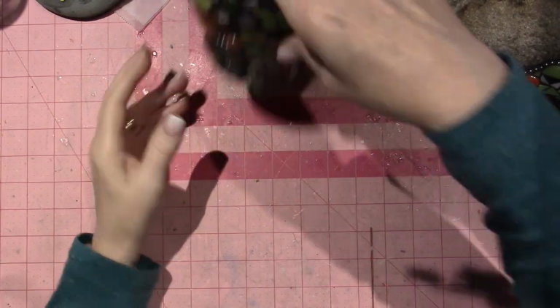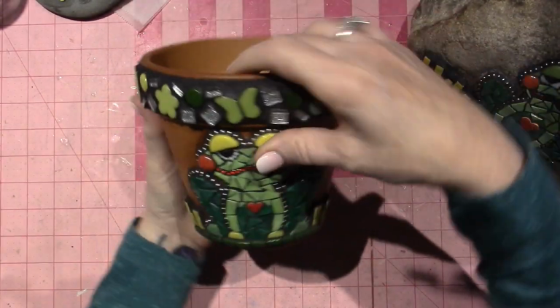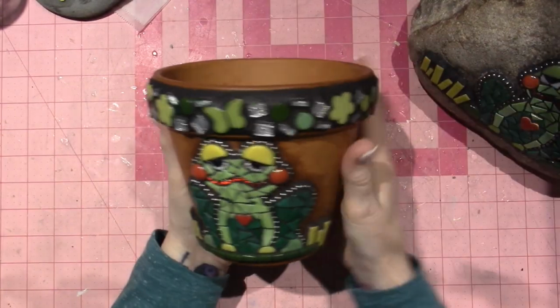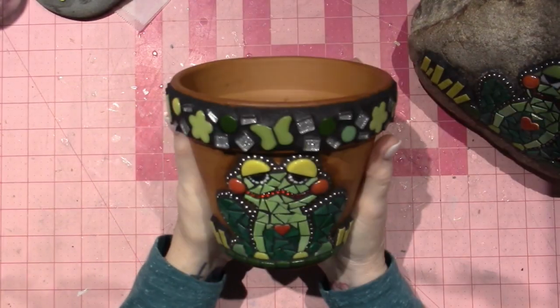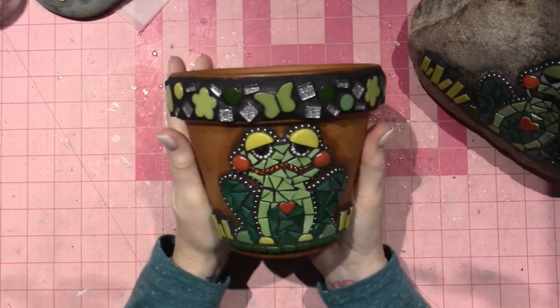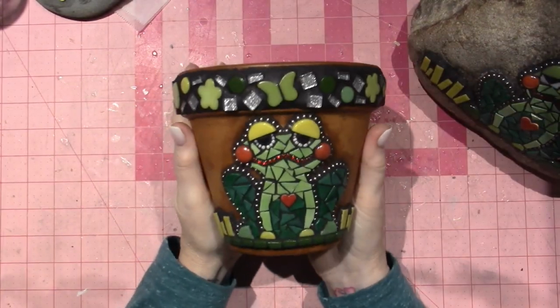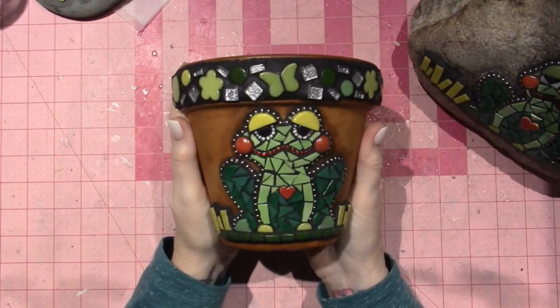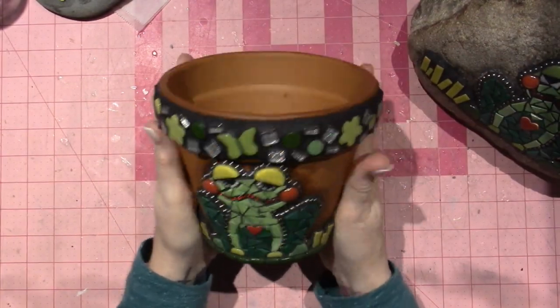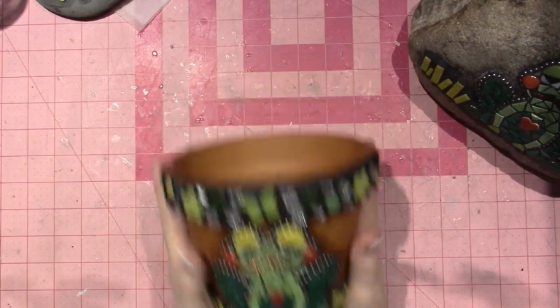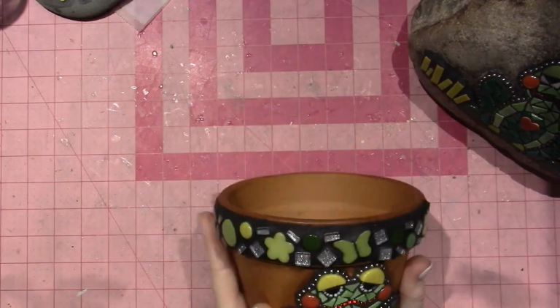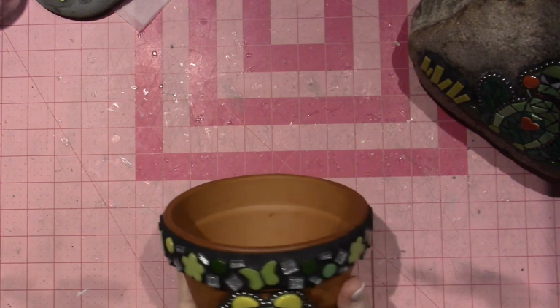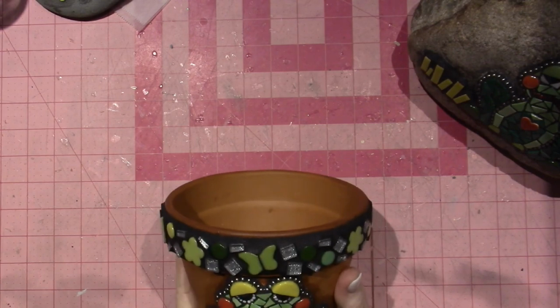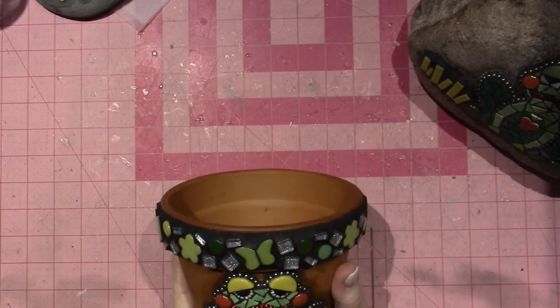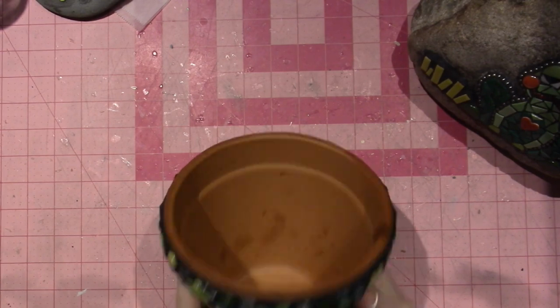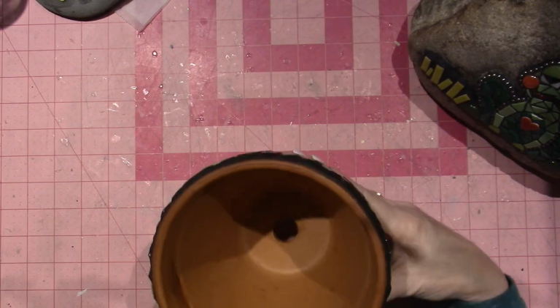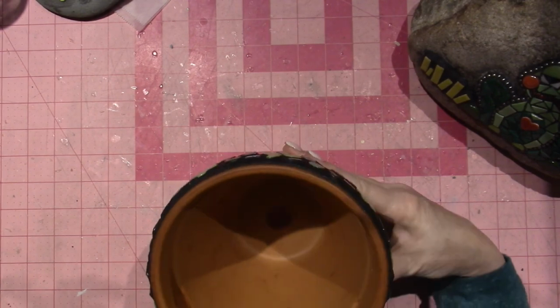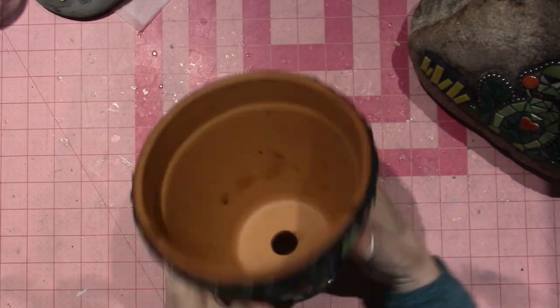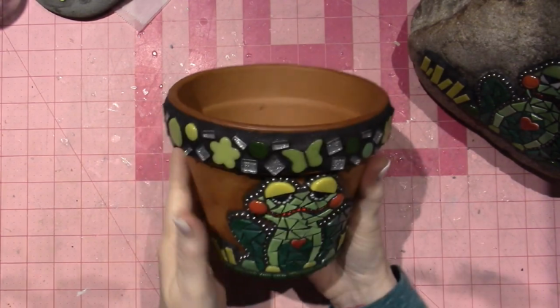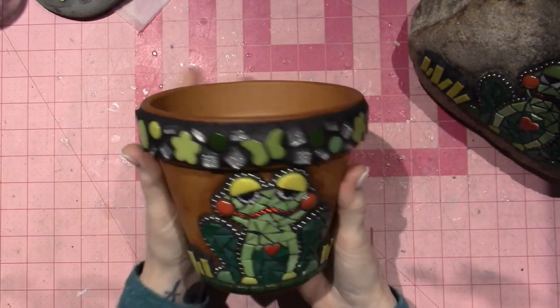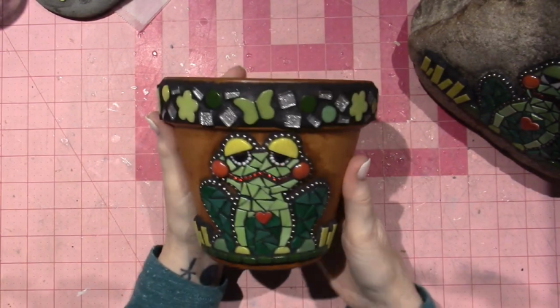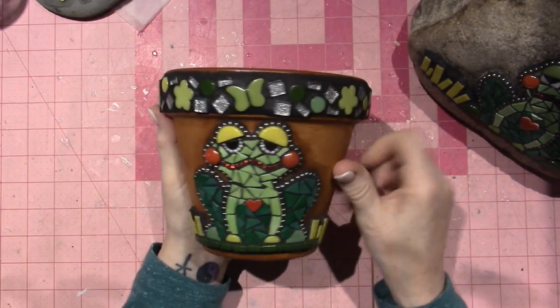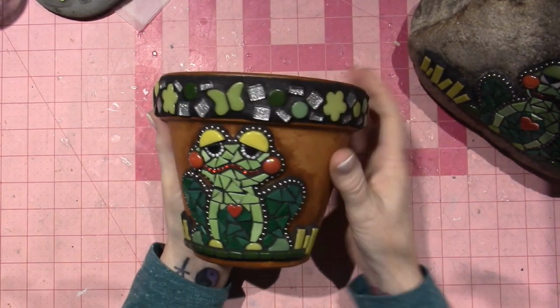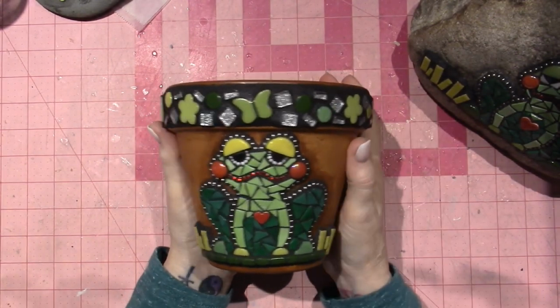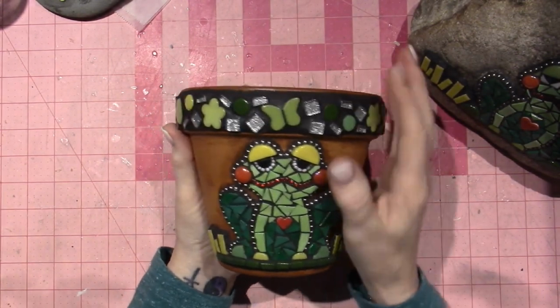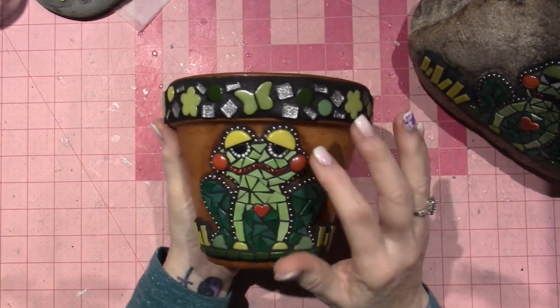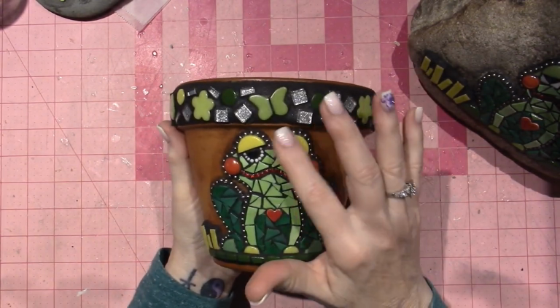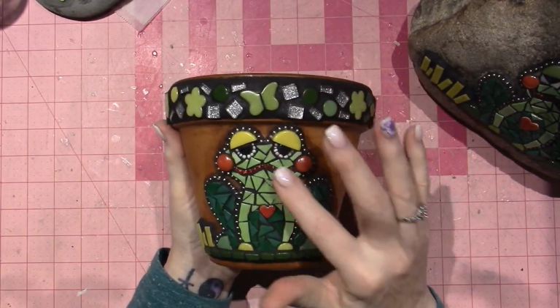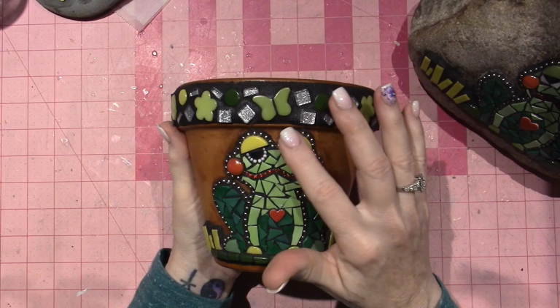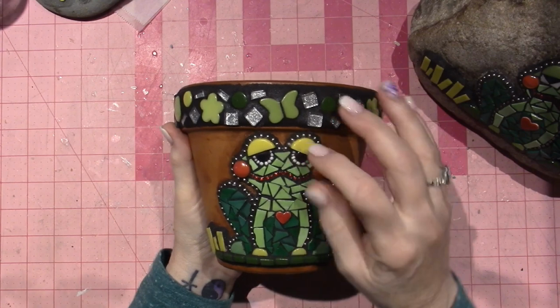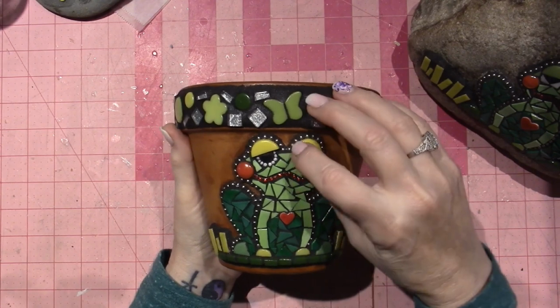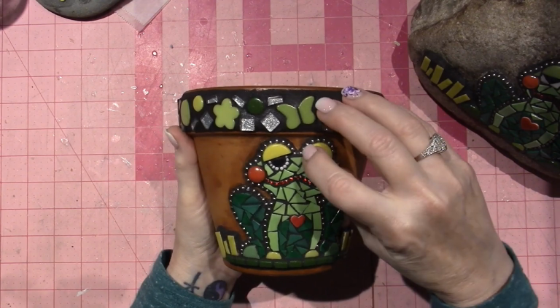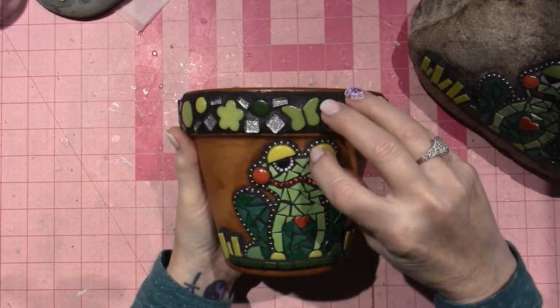But this is the pot. This is about a six-inch pot, I want to say. I love my Floggy. Again, he has this residue.